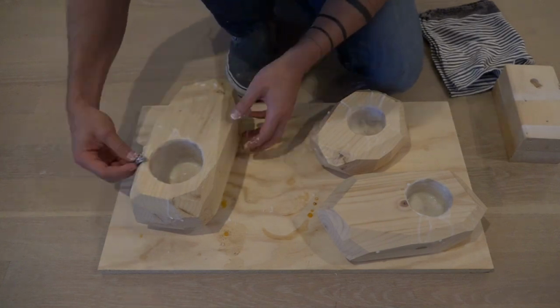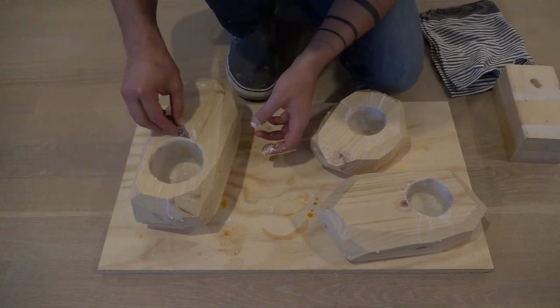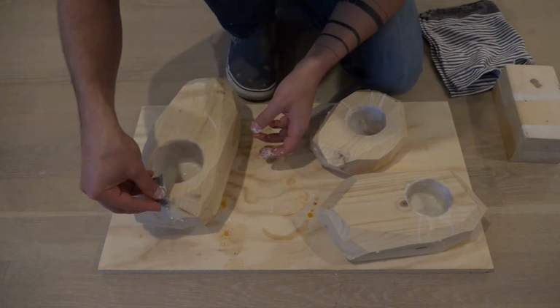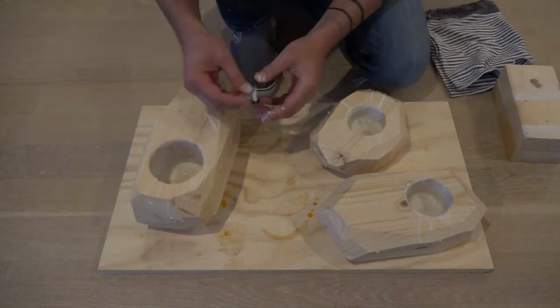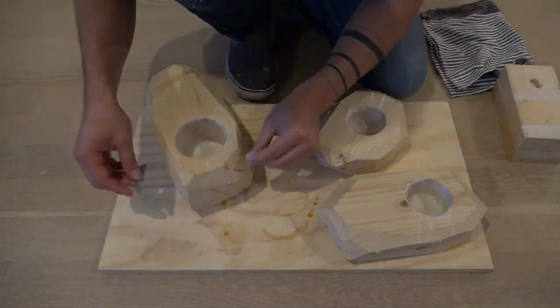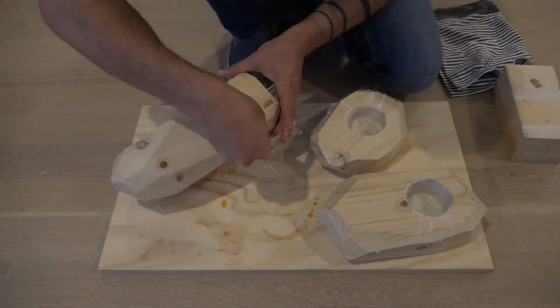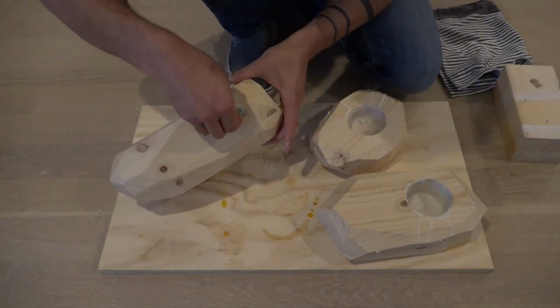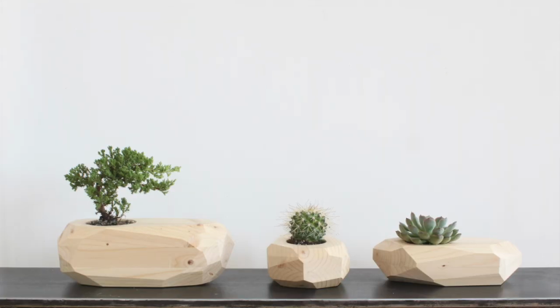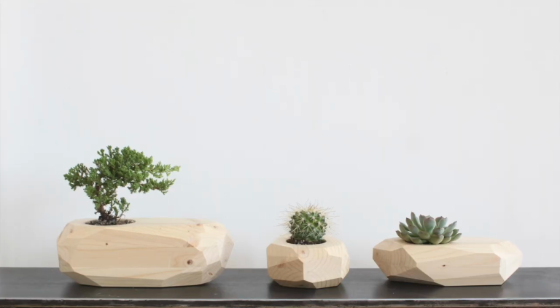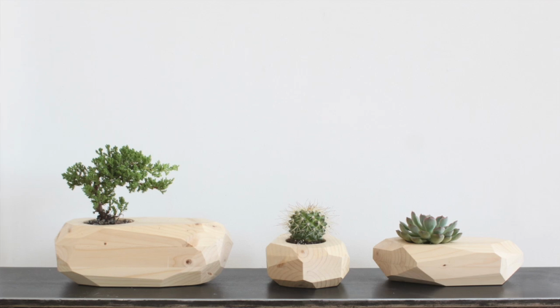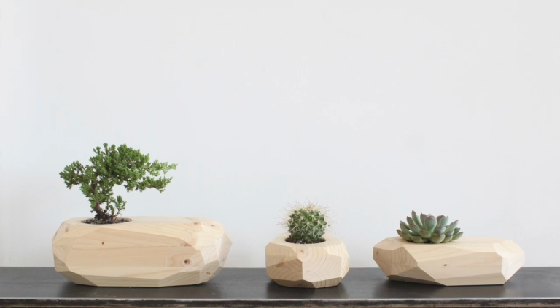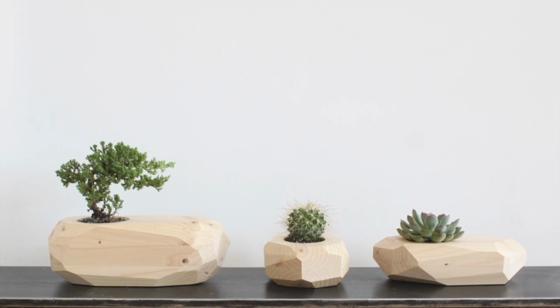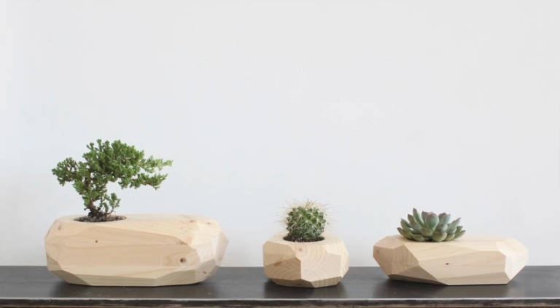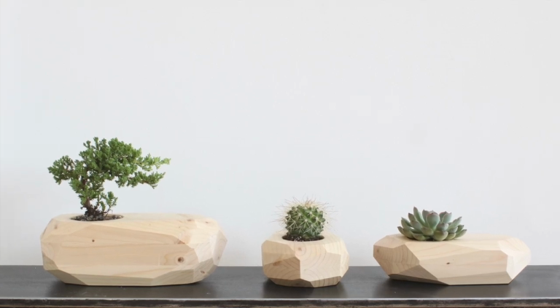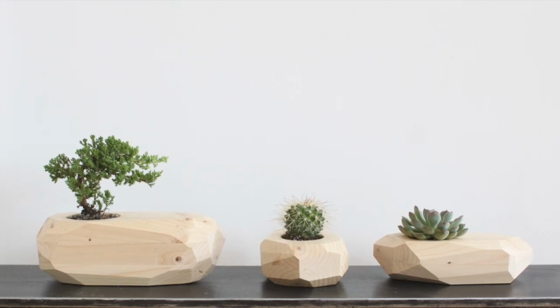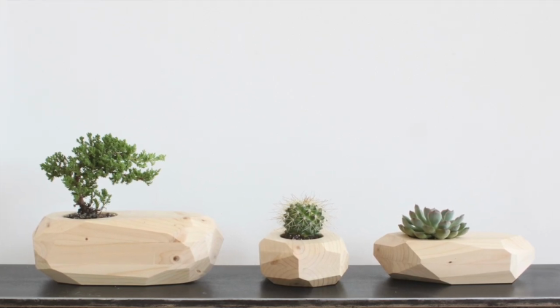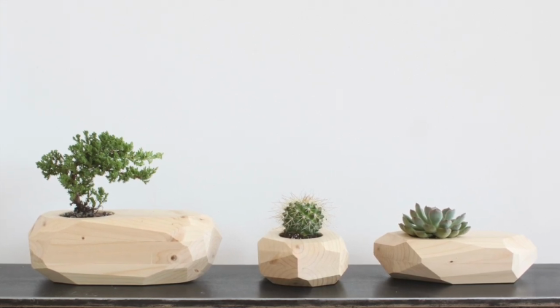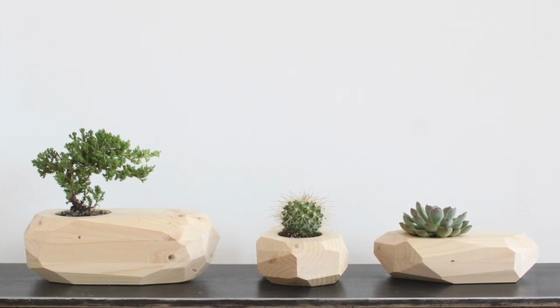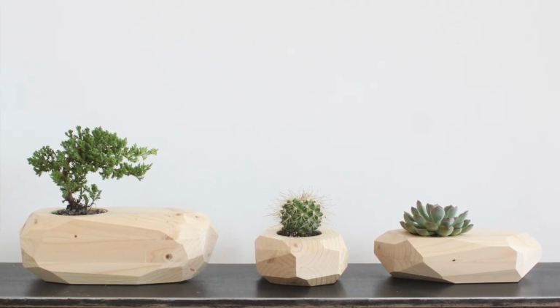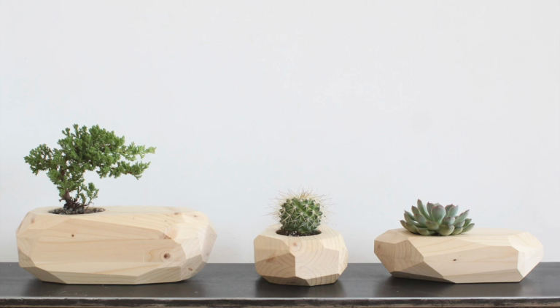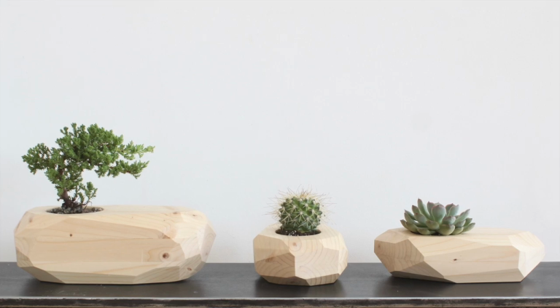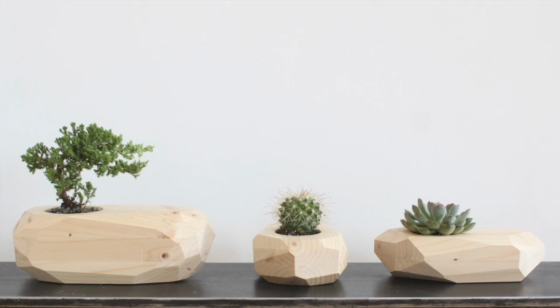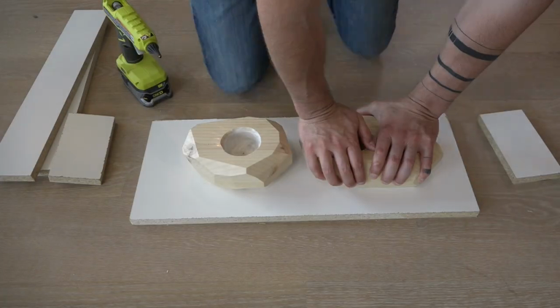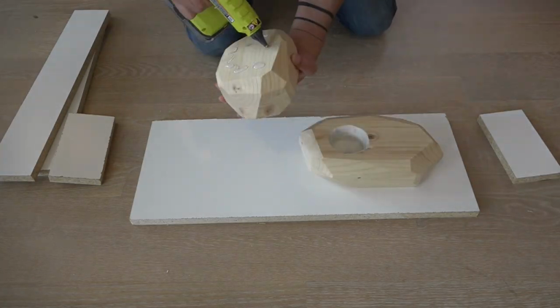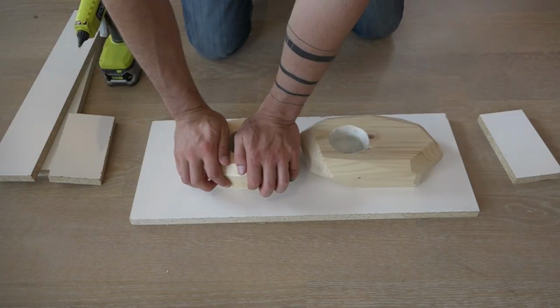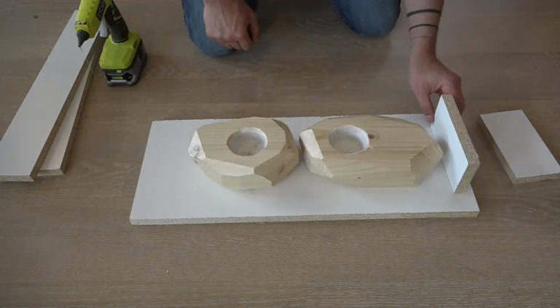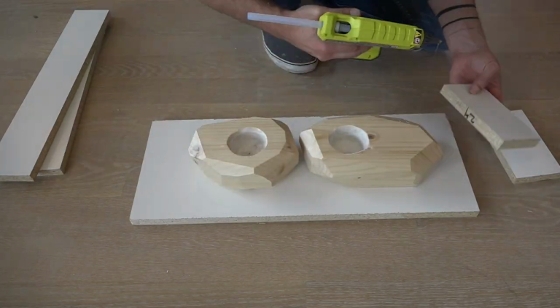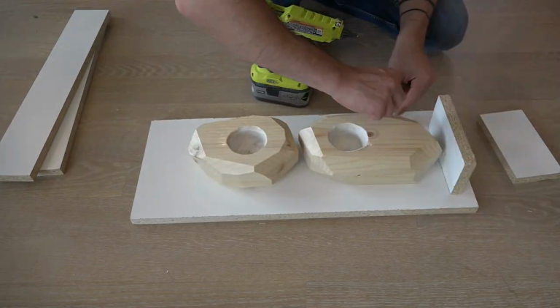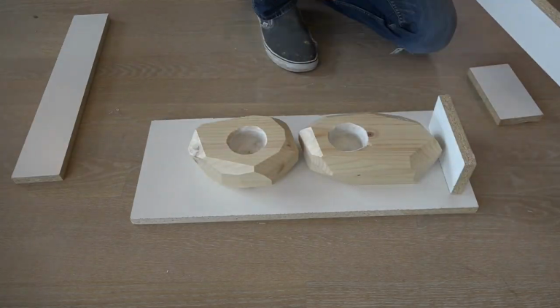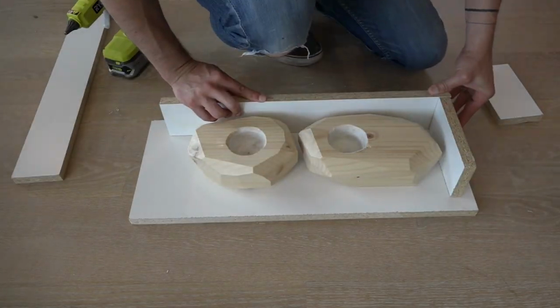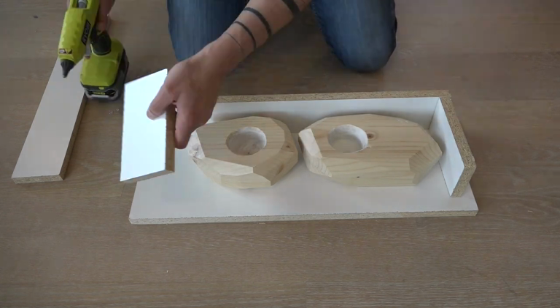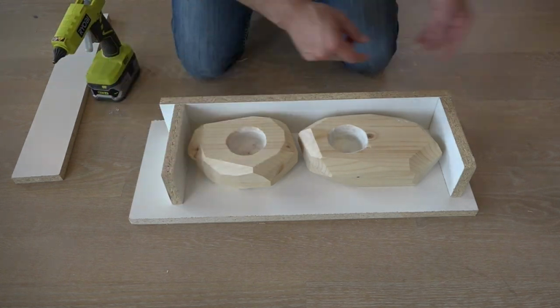The cool thing about this project is that the wood originals are not damaged in the silicone mold making process. So even if you stop right now you could have some really cool planters that are cheap and easy to make. But I want to take this a step further and make some reusable molds for concrete.